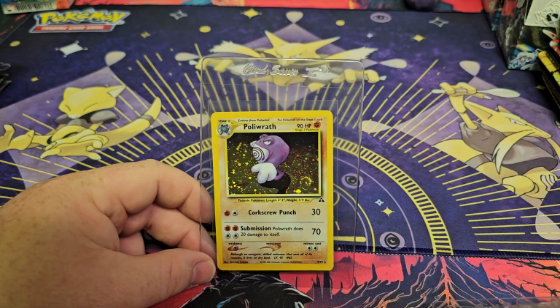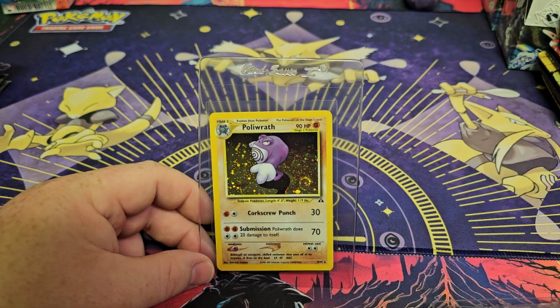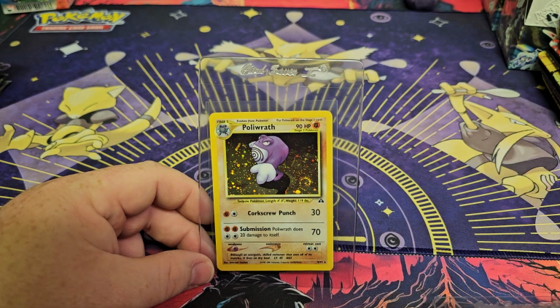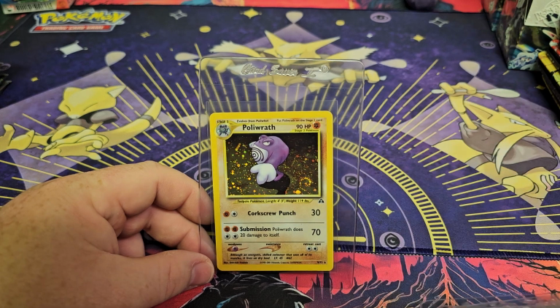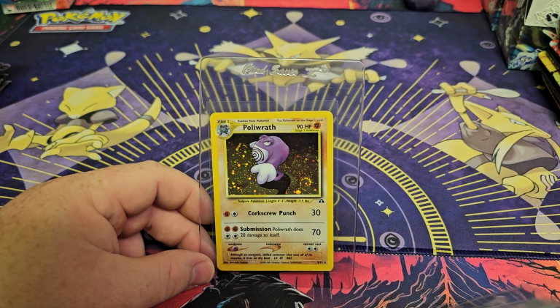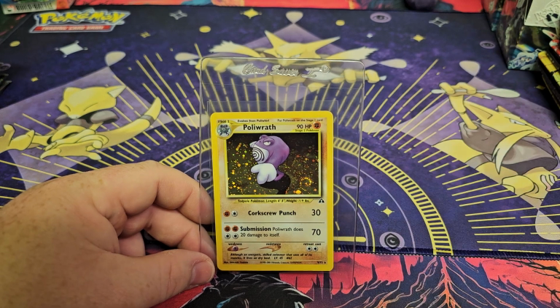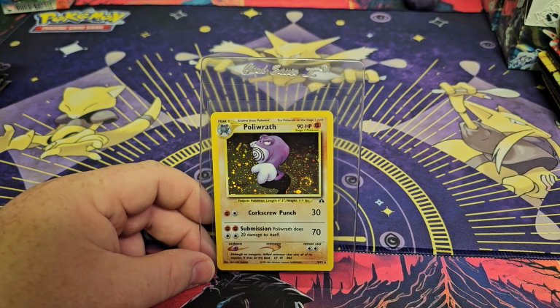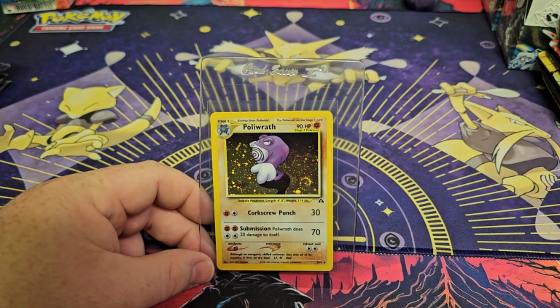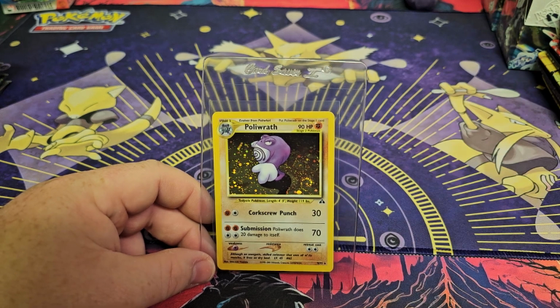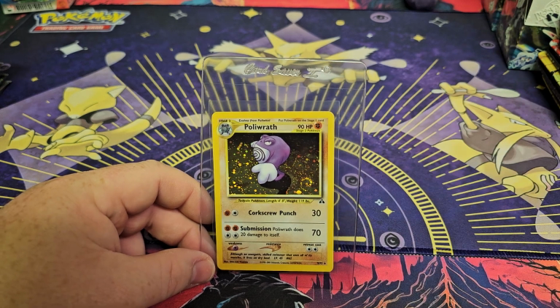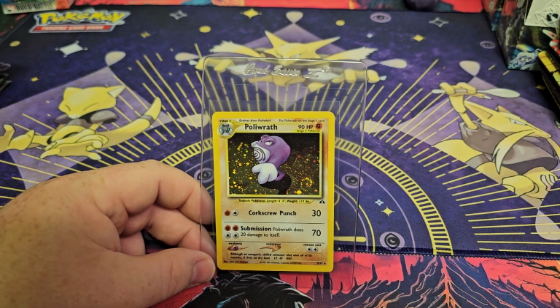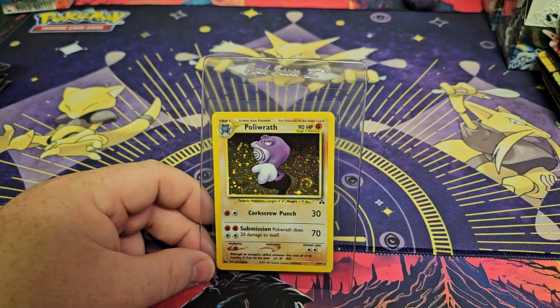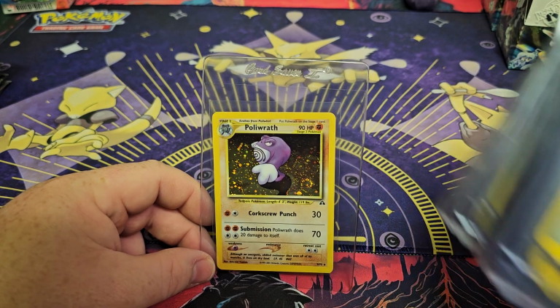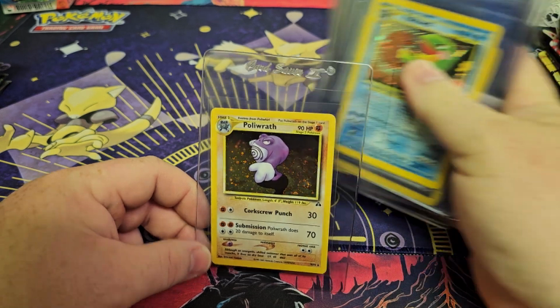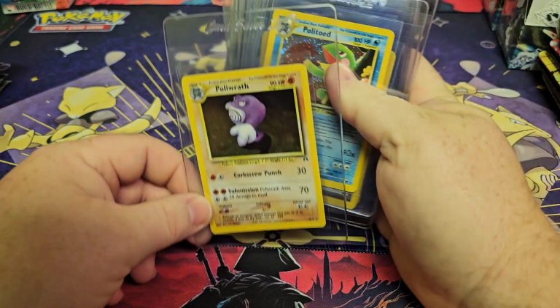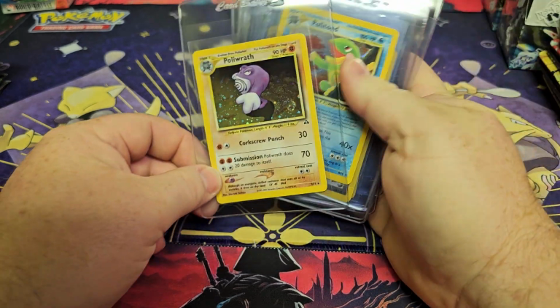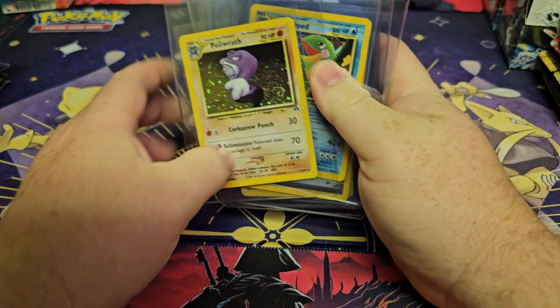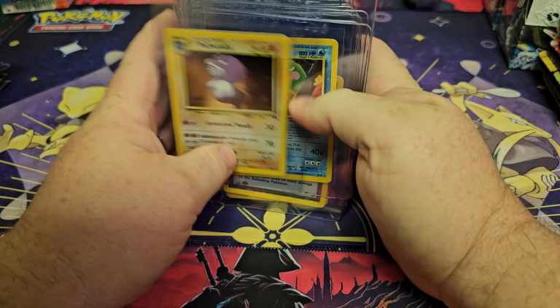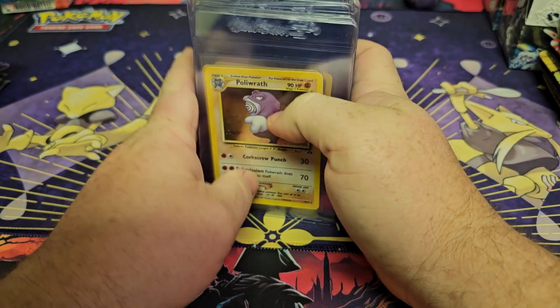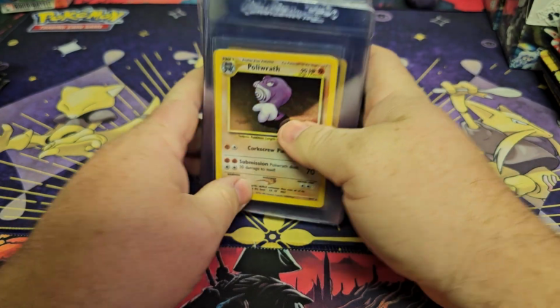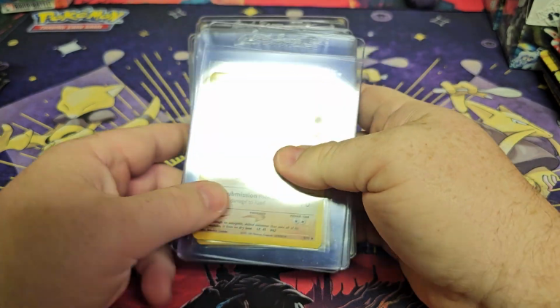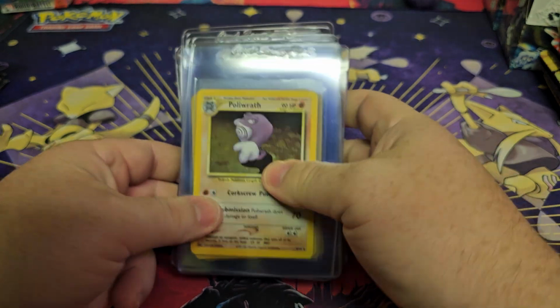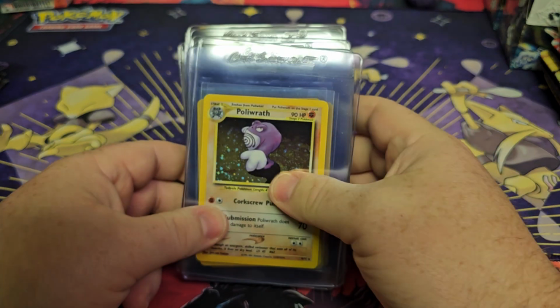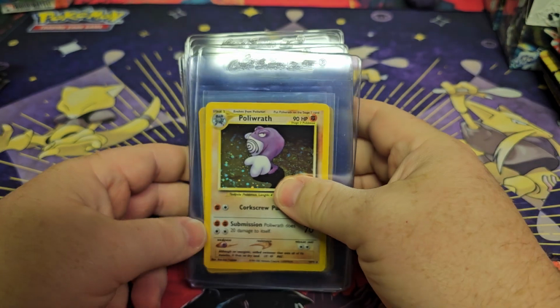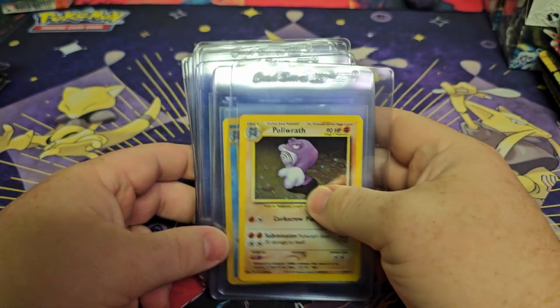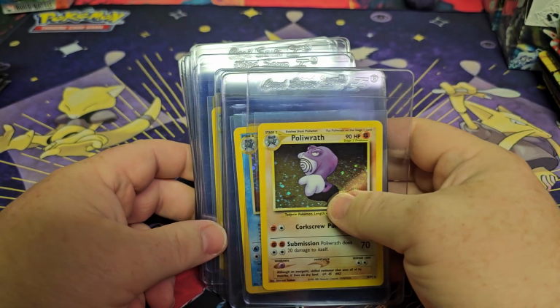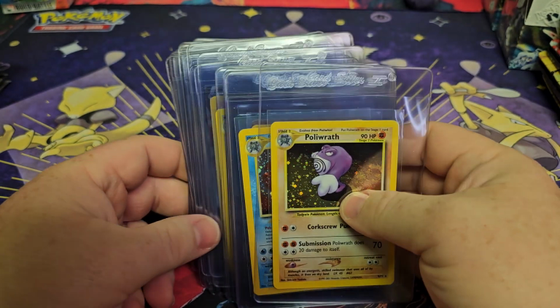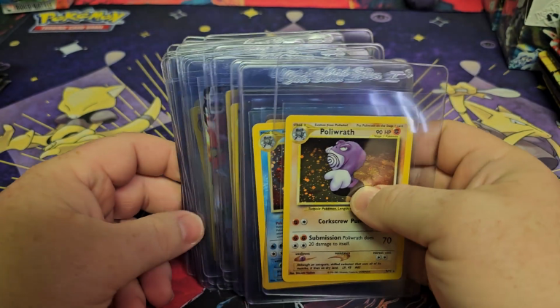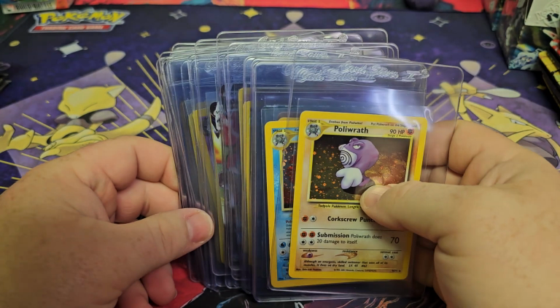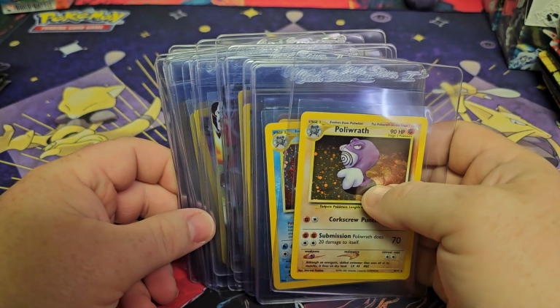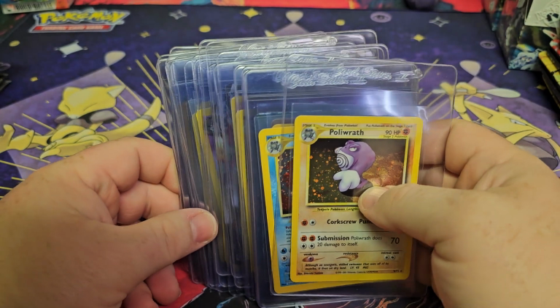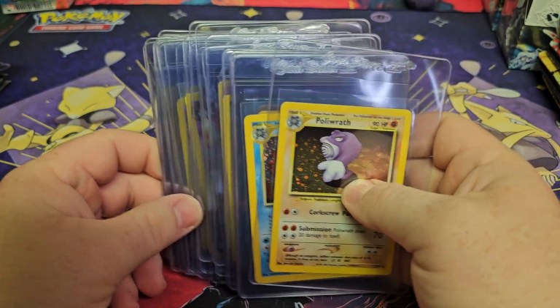Like I said guys, we'll be sending all these cards off to CGC to get graded, and then when they come back we'll do a video and see what grades we got on them.